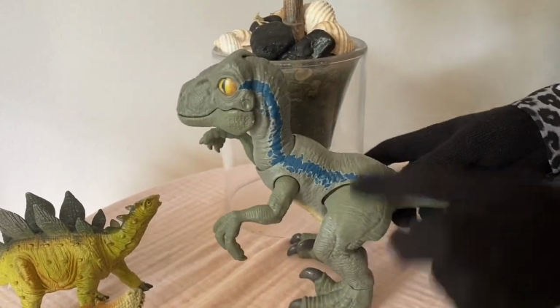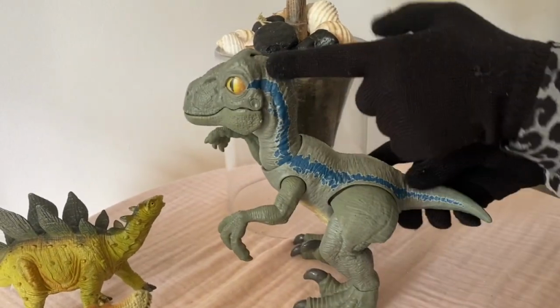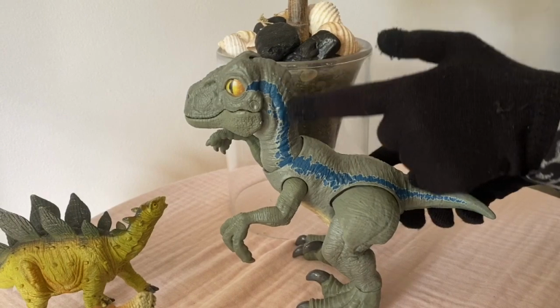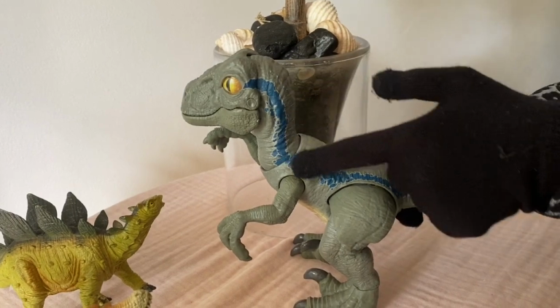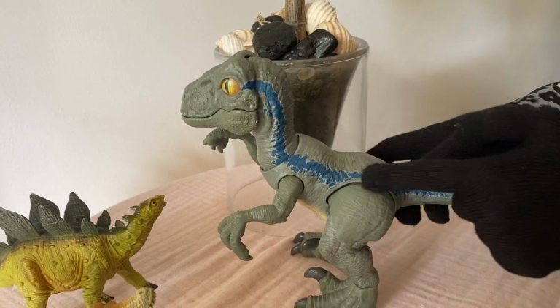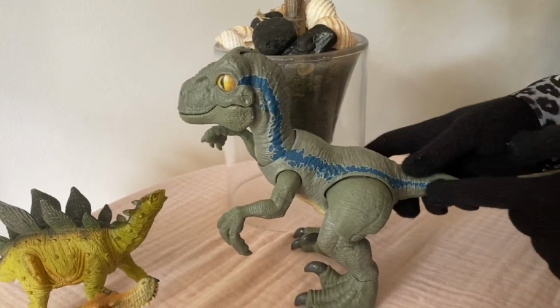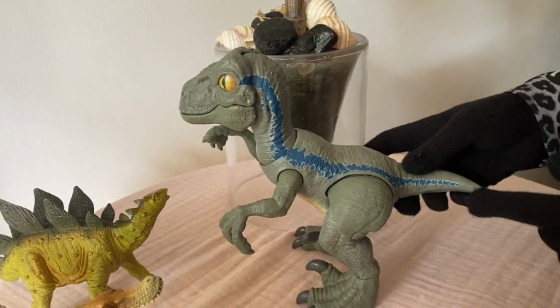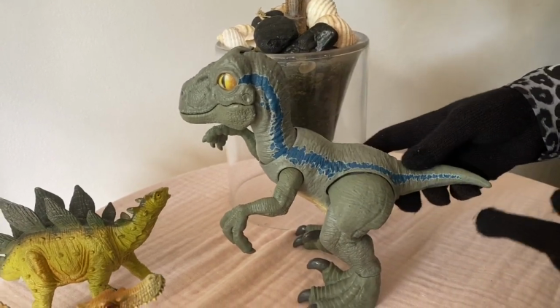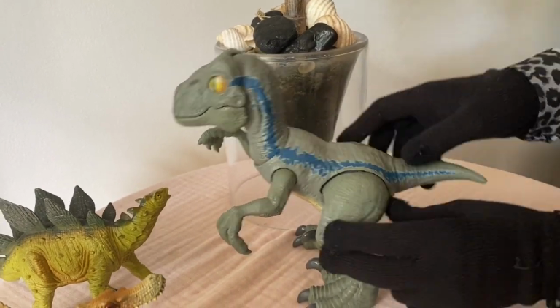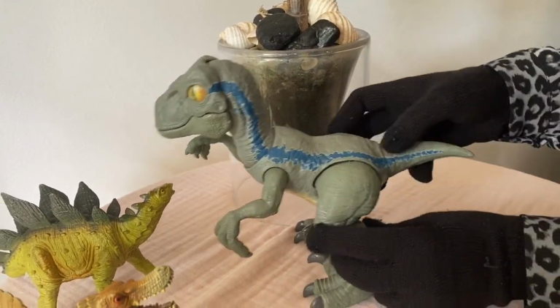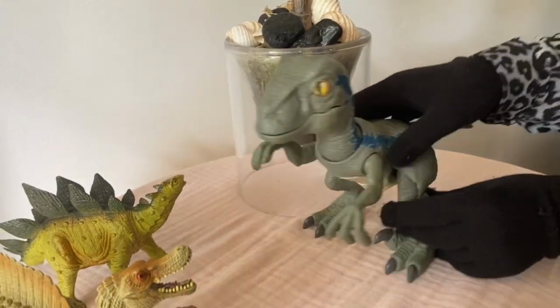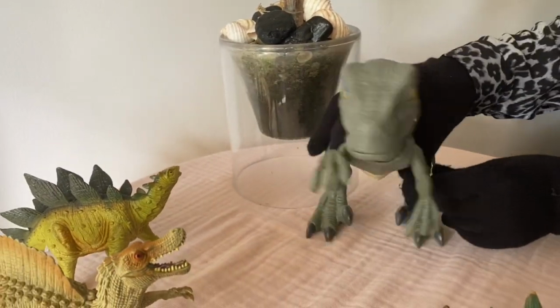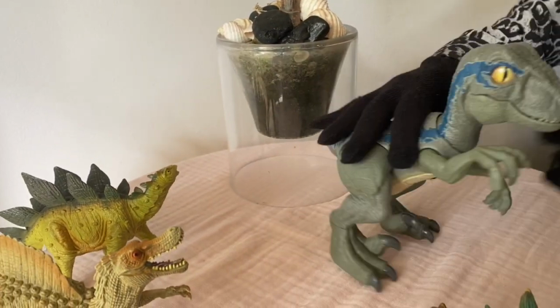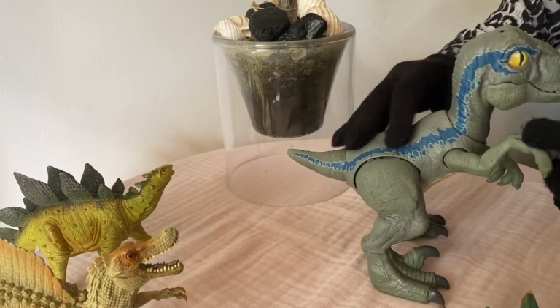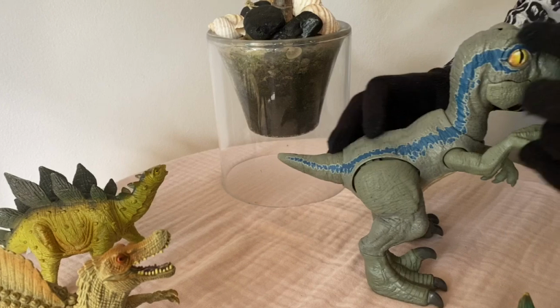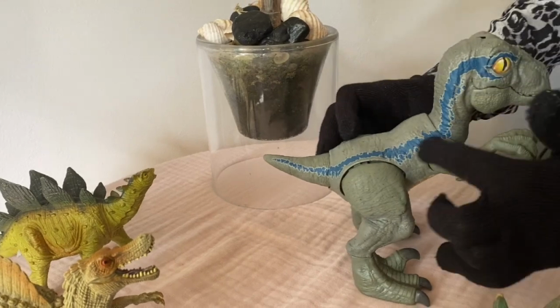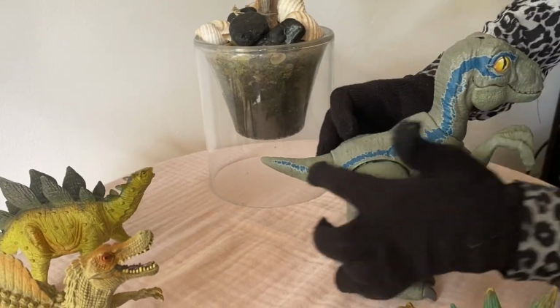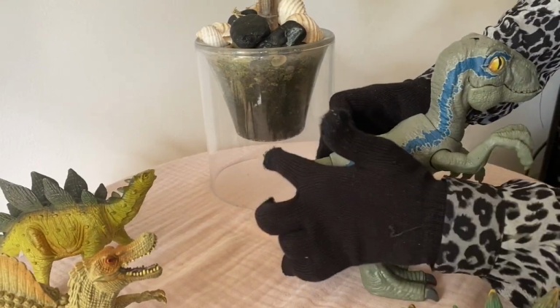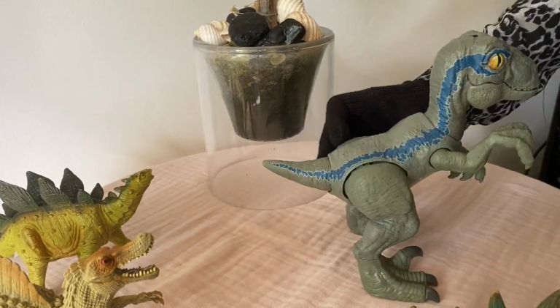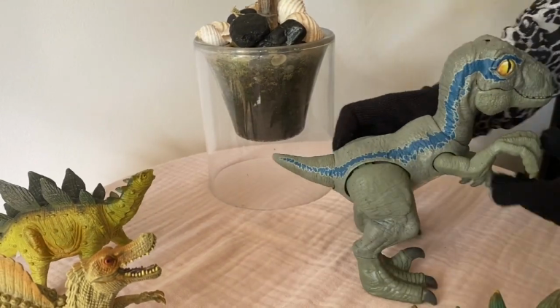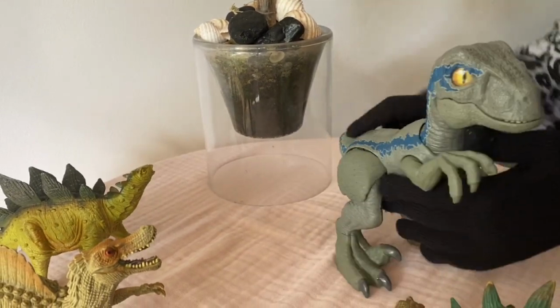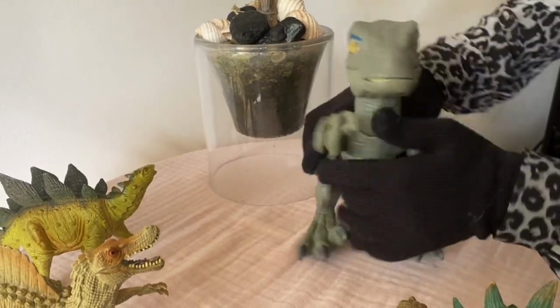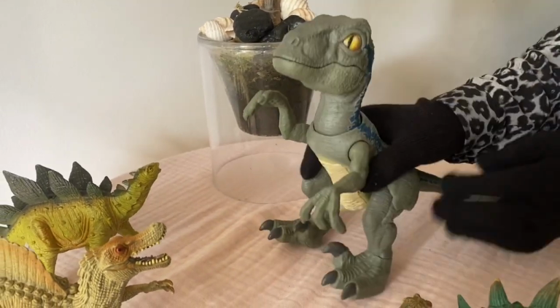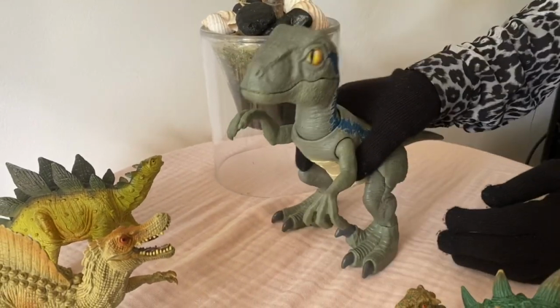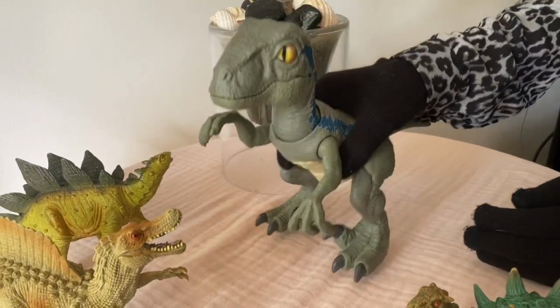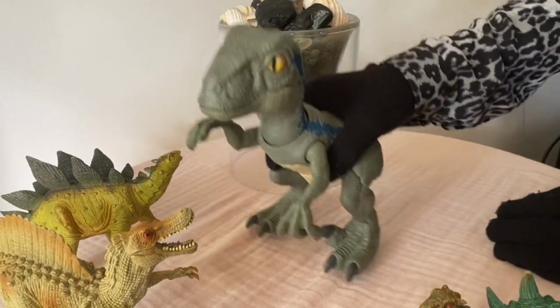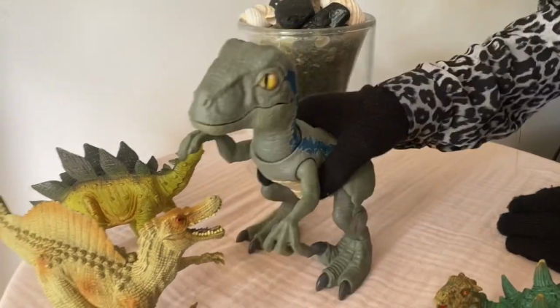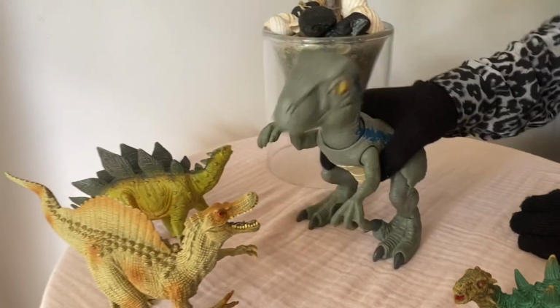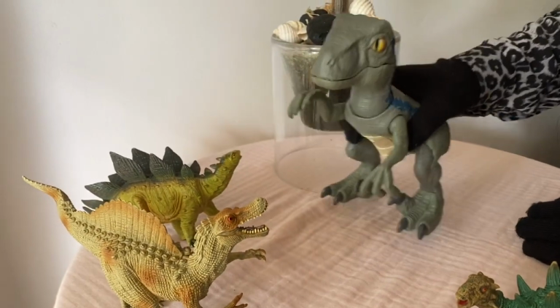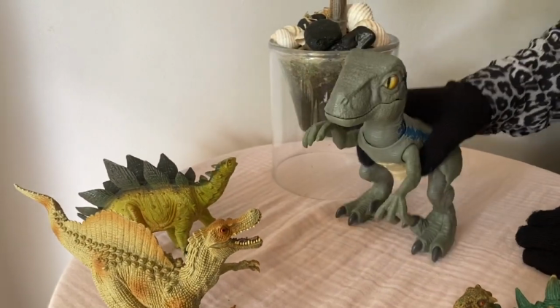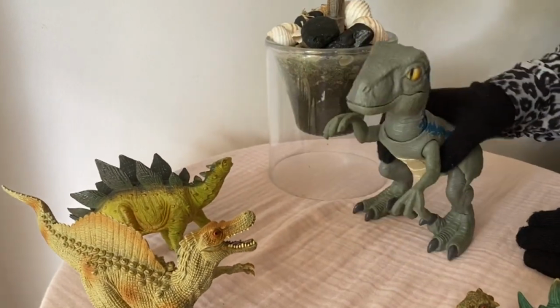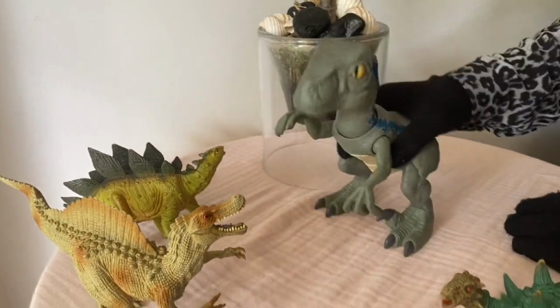Did you look at the blue color? He's got a long bone inside. Wow, he's too heavy!